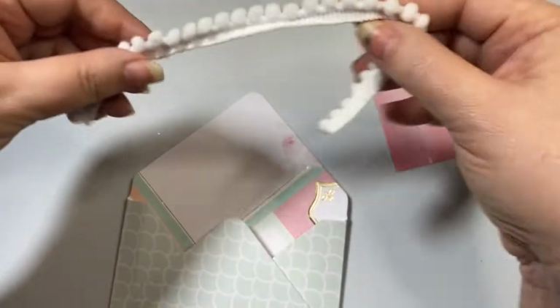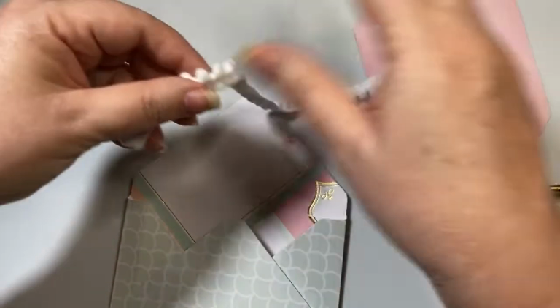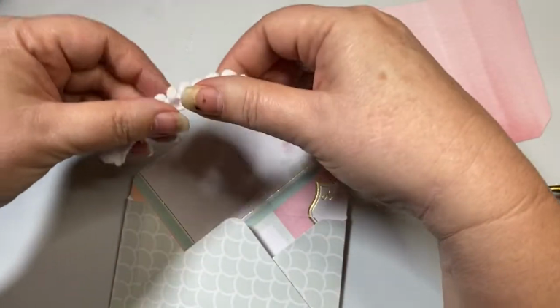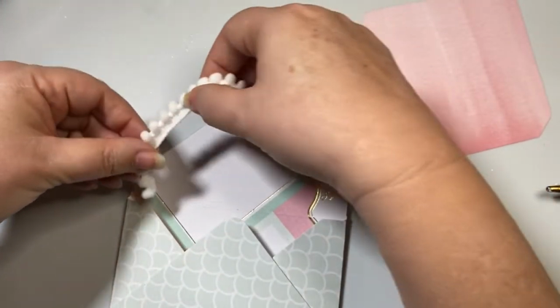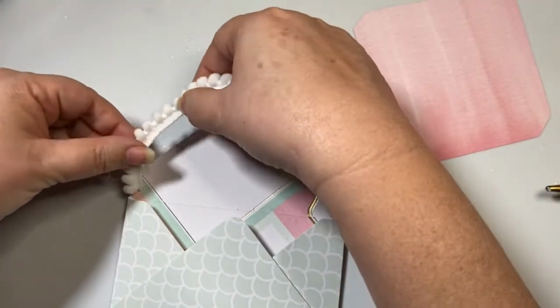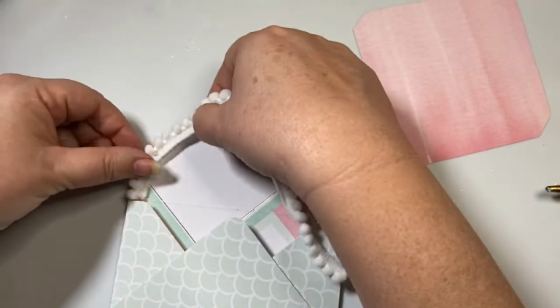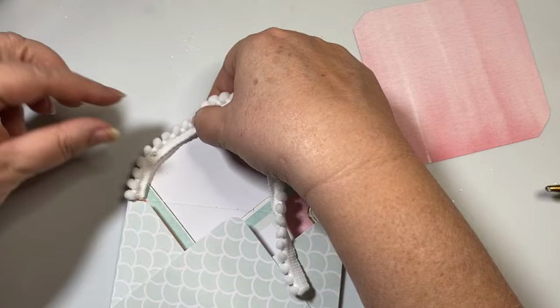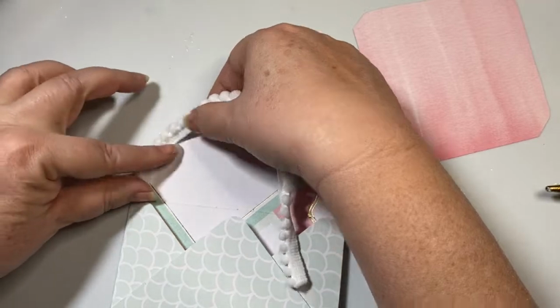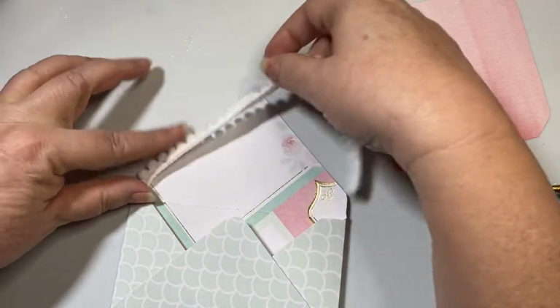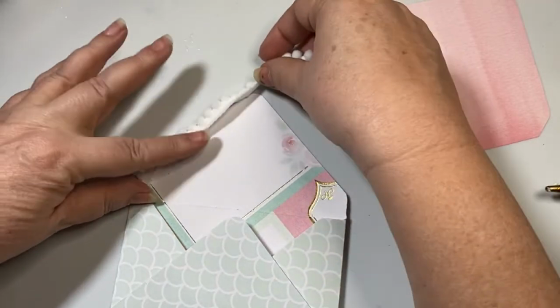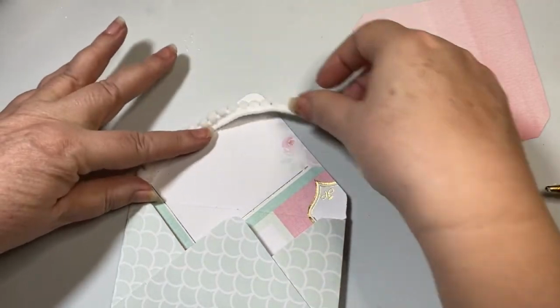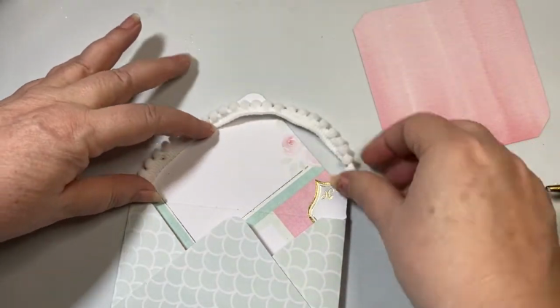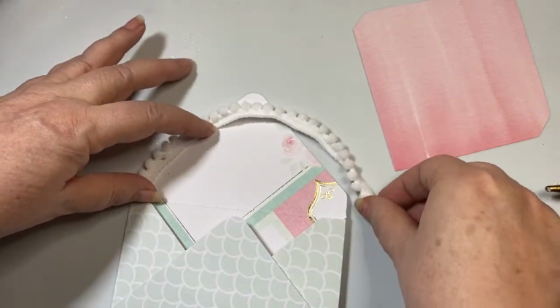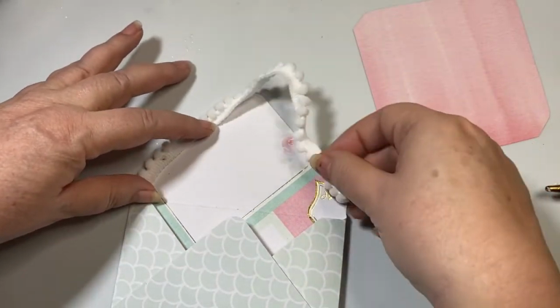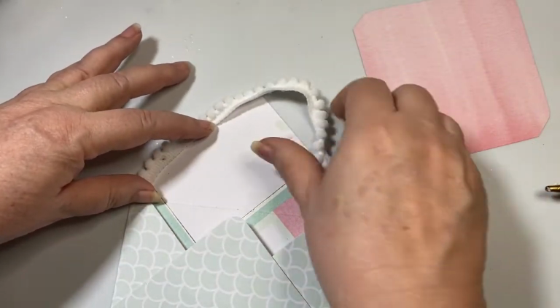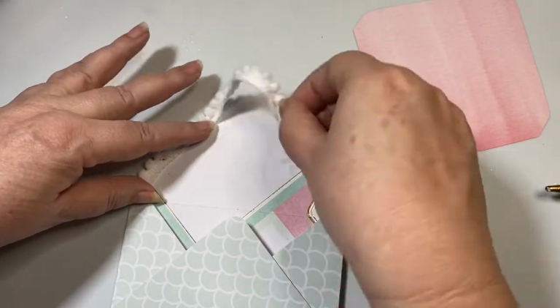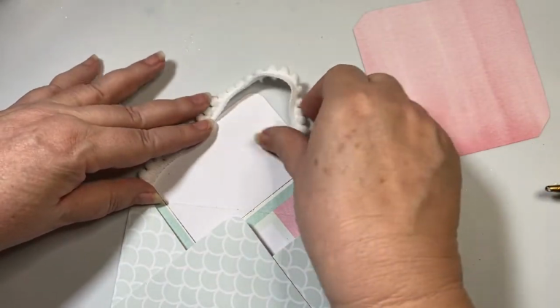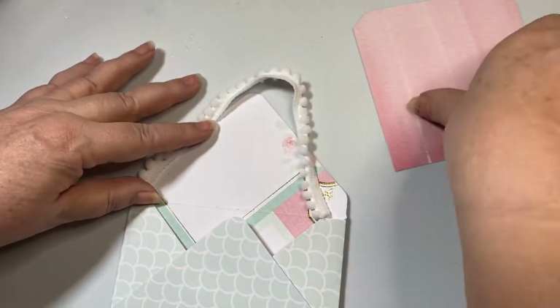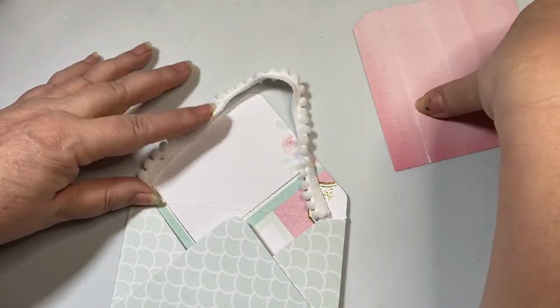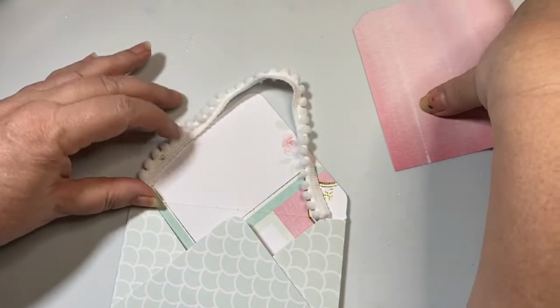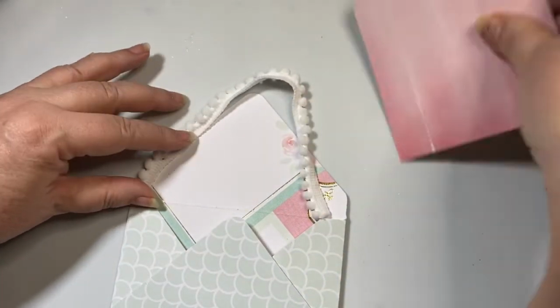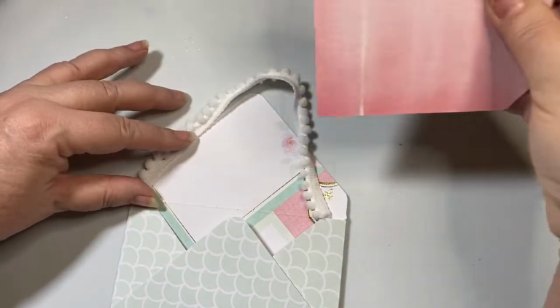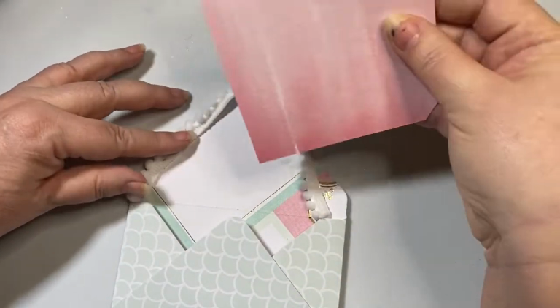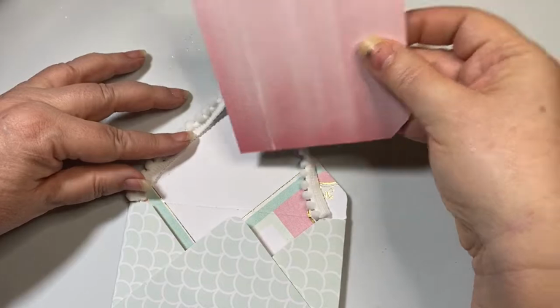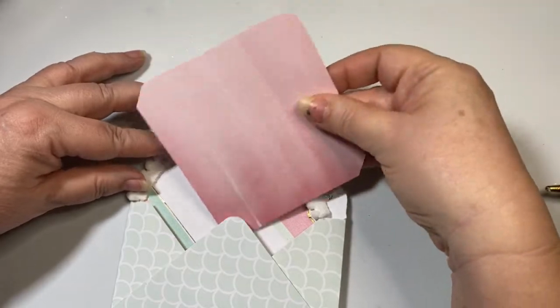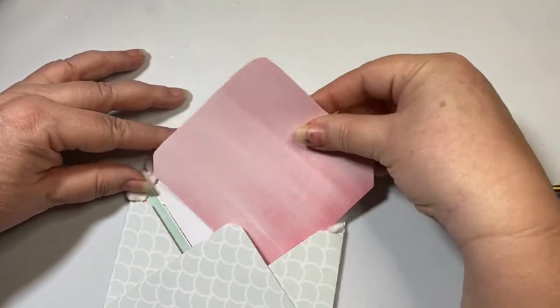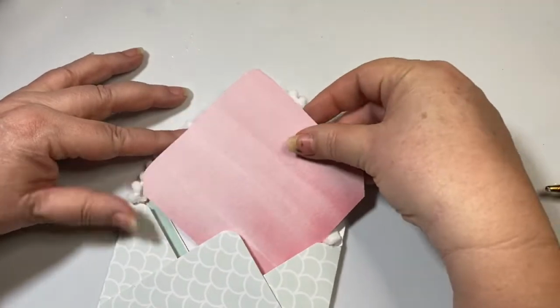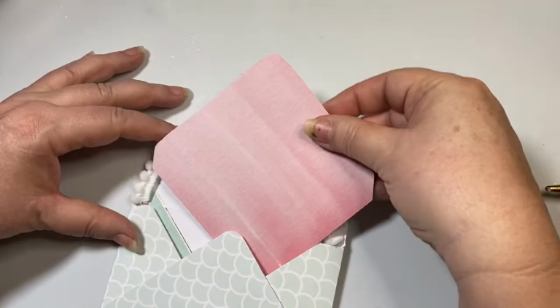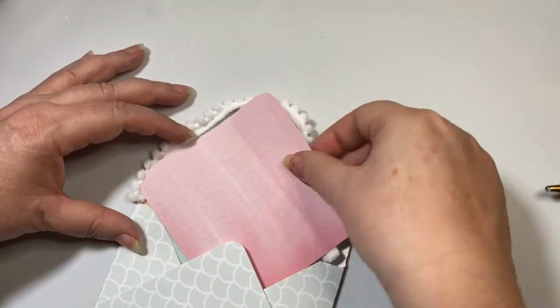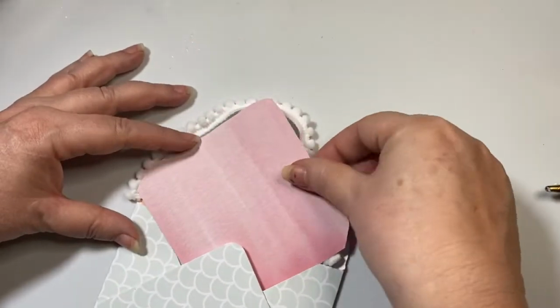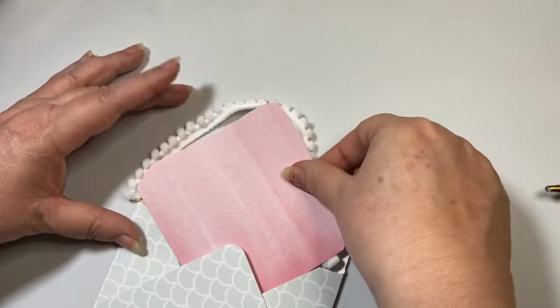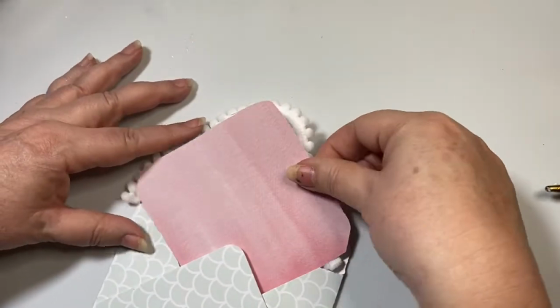Before I go on, I want to add this white pom pom trim, so I'm just going to glue this in. And then I'm going to glue down my envelope.